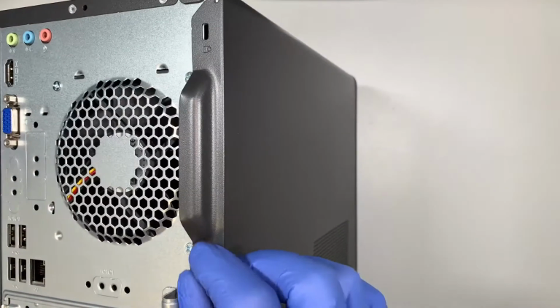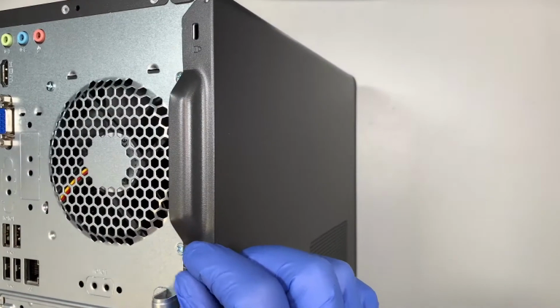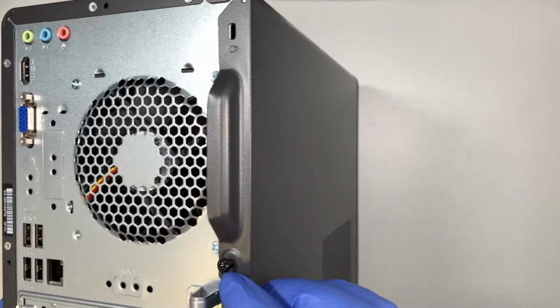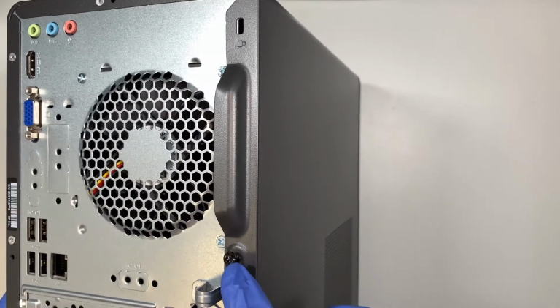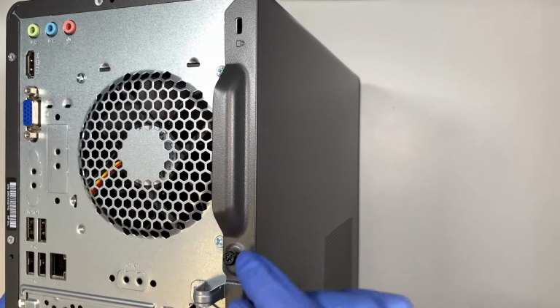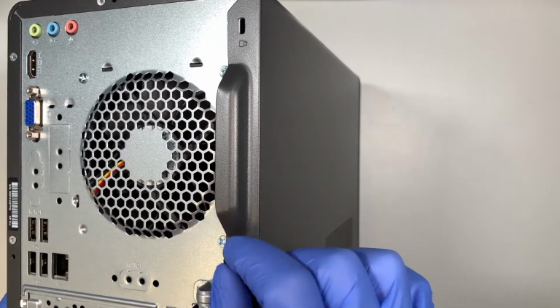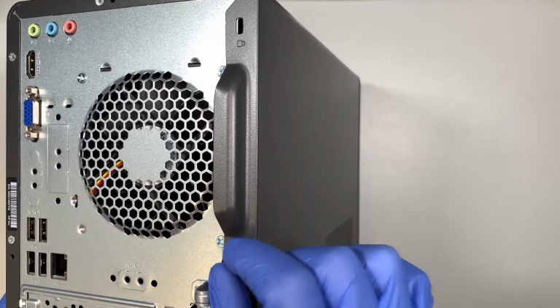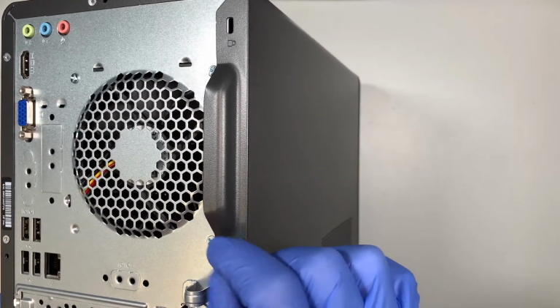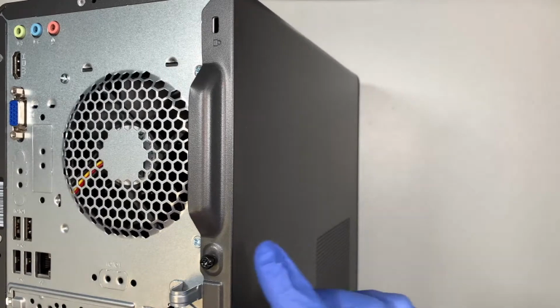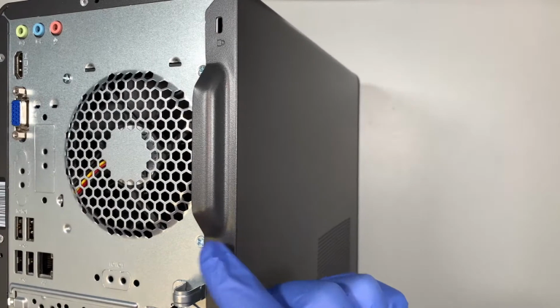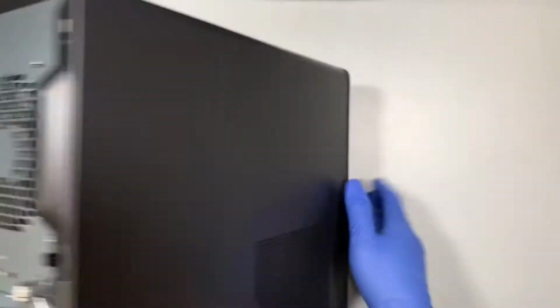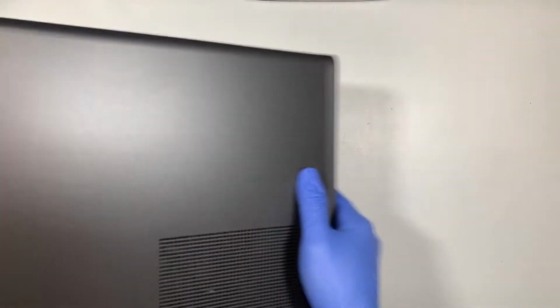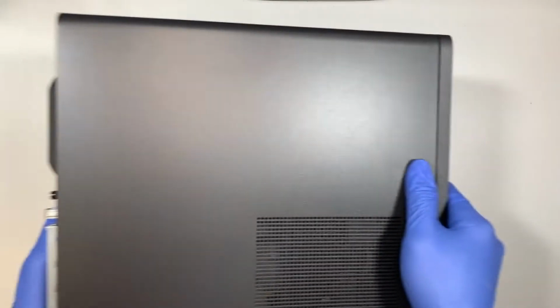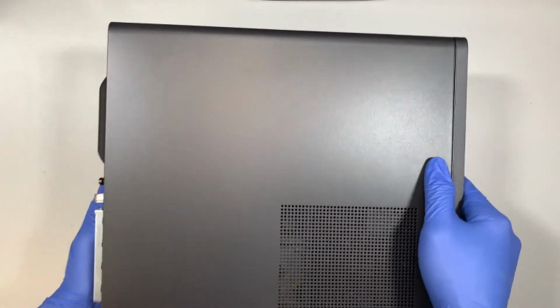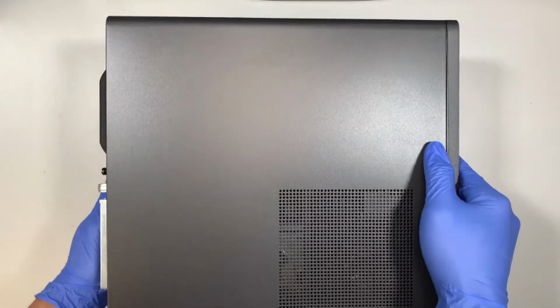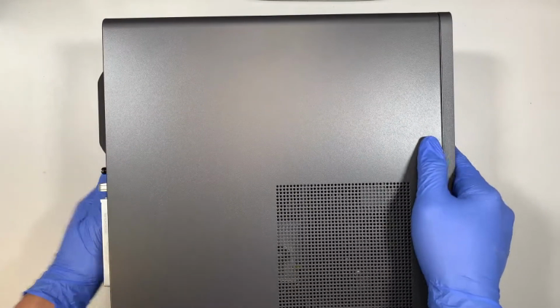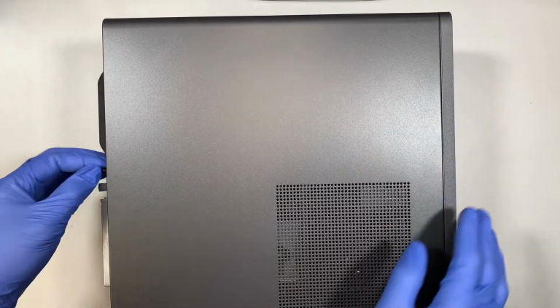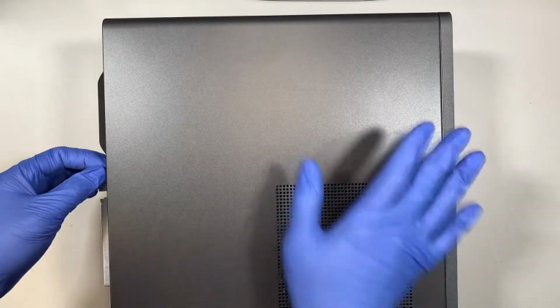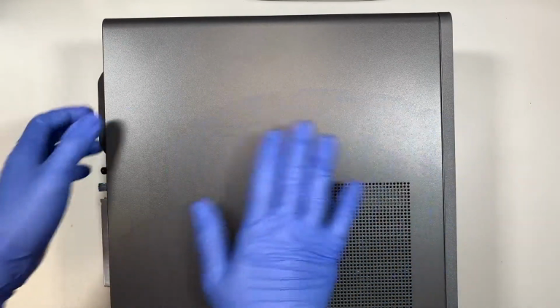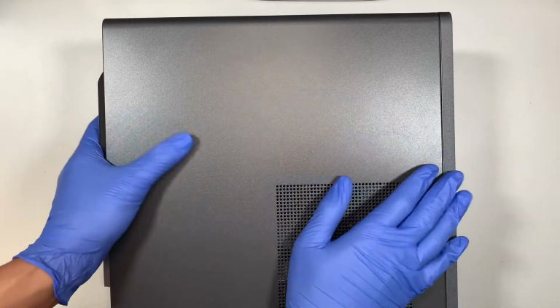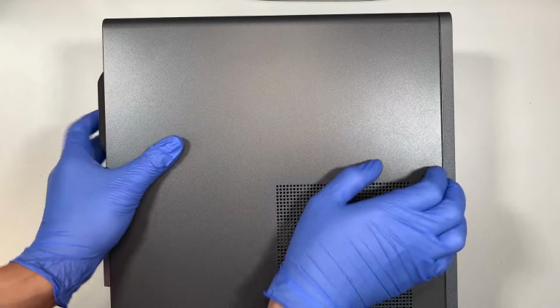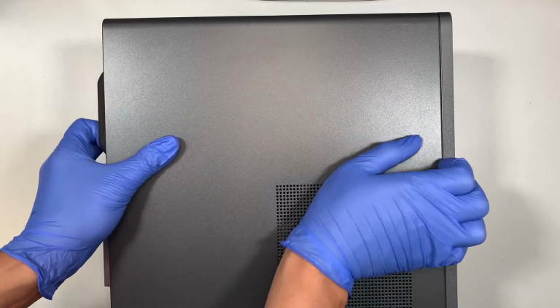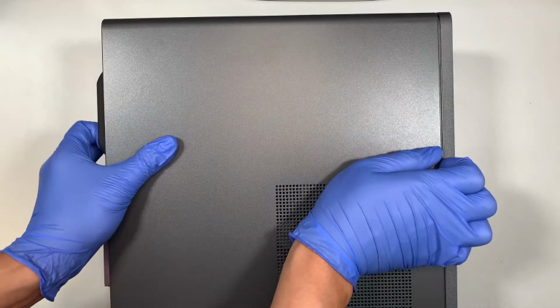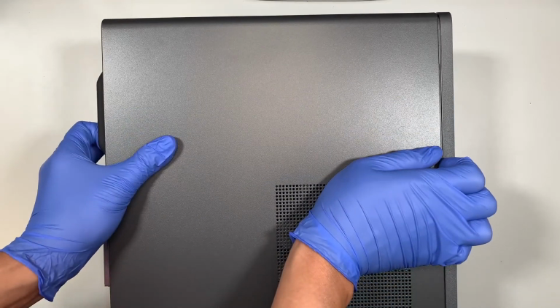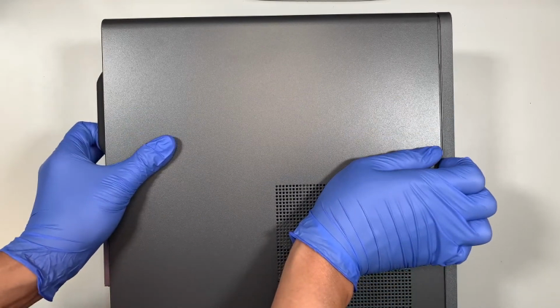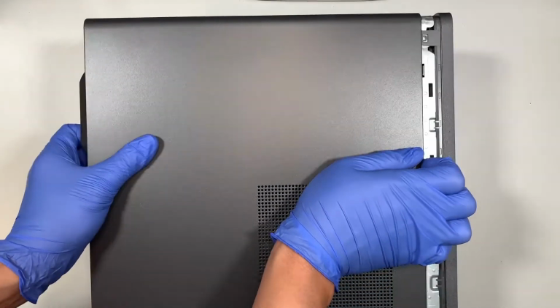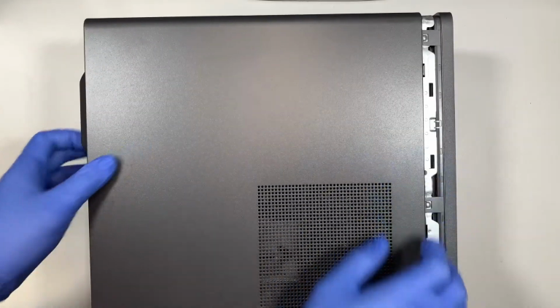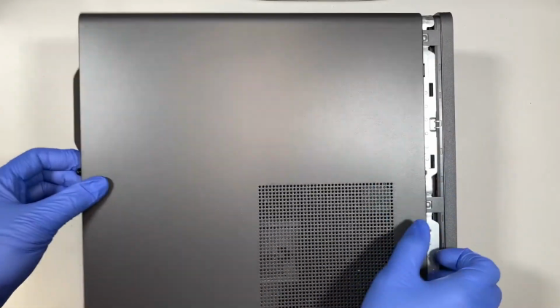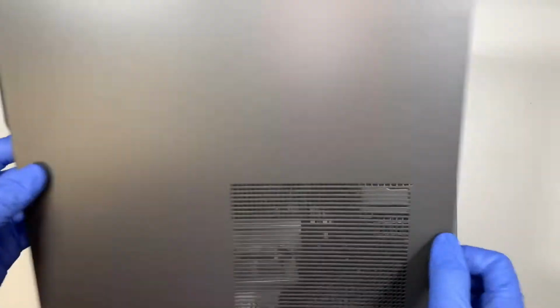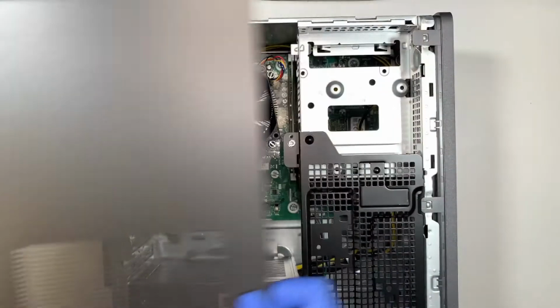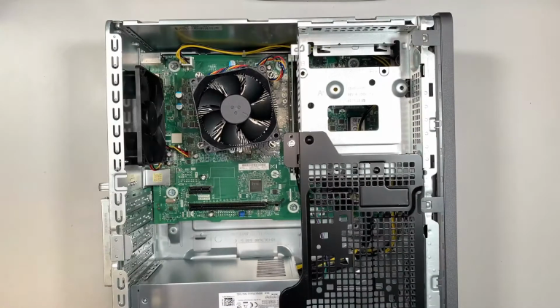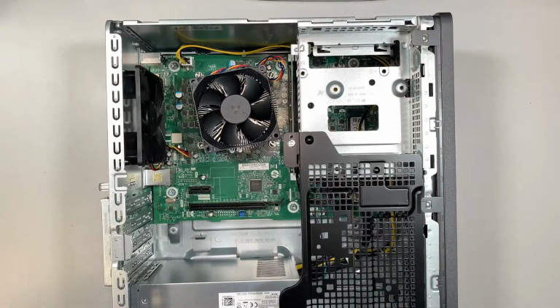This screw right here doesn't come out — you can only unscrew and make it loose. Once you have that done, lay it down and then go ahead and slide it to your left. That's how you remove the side panel.